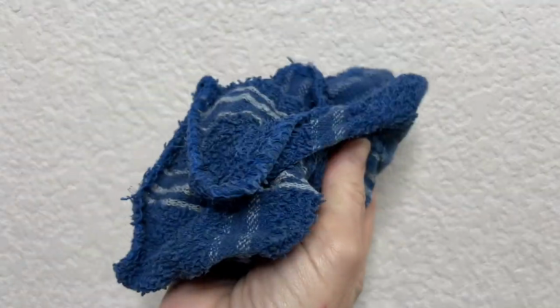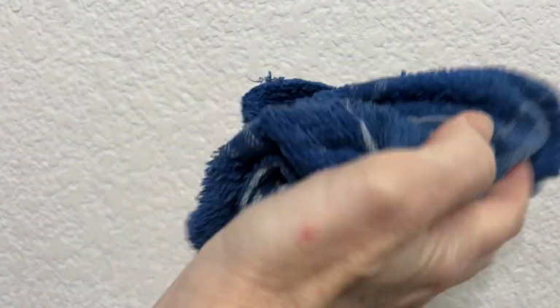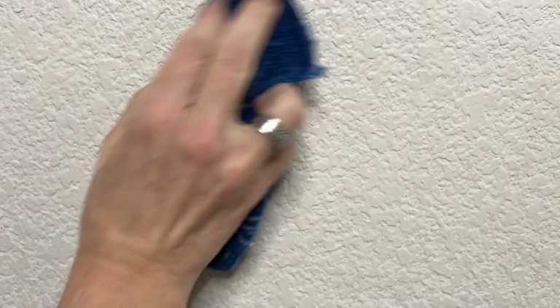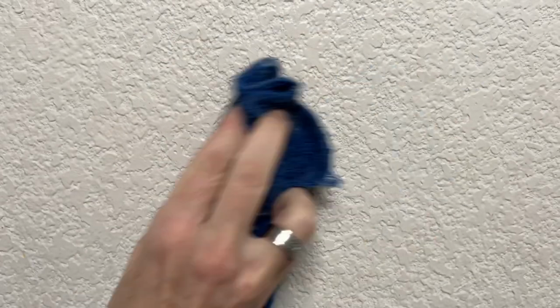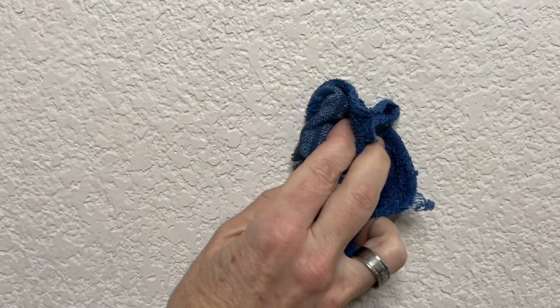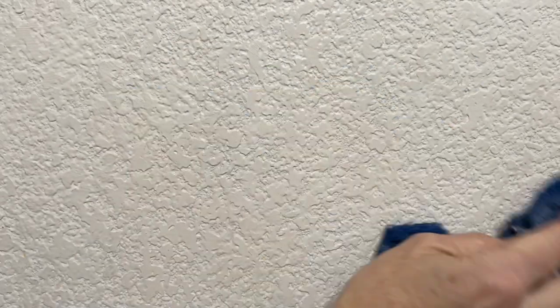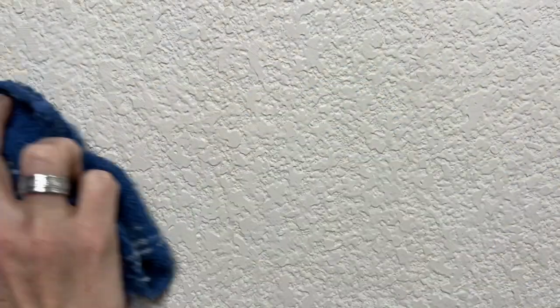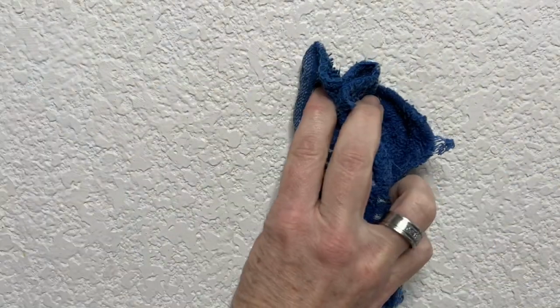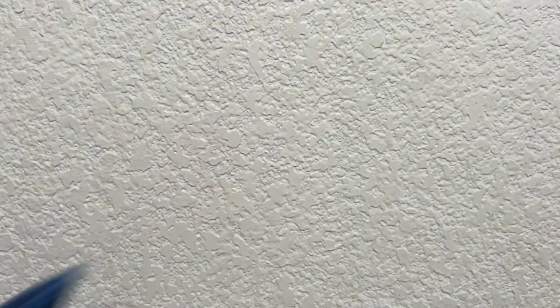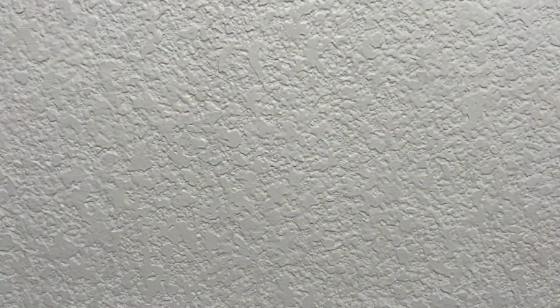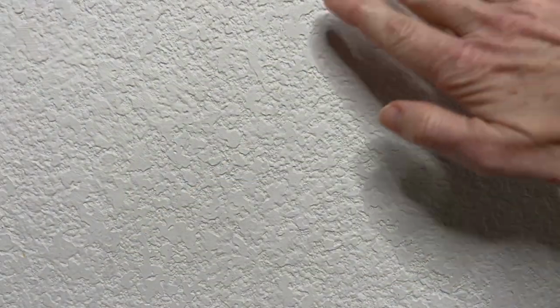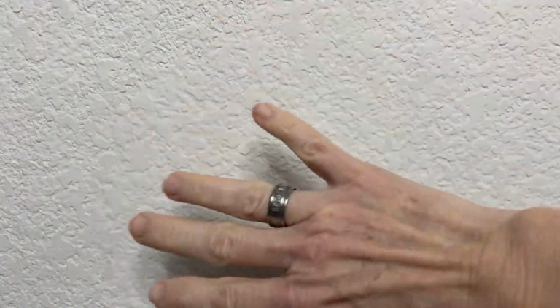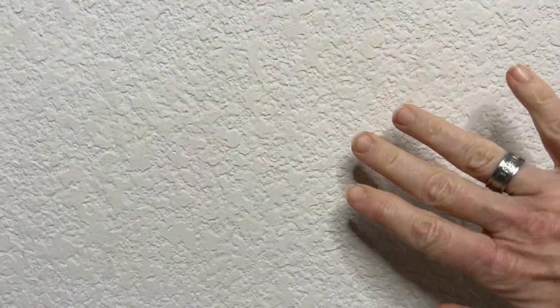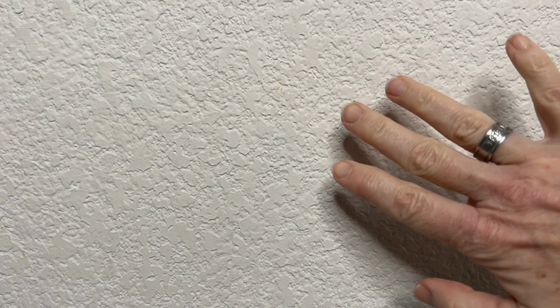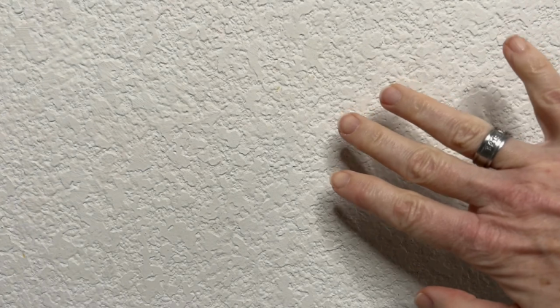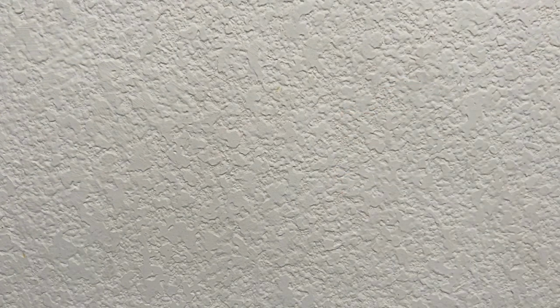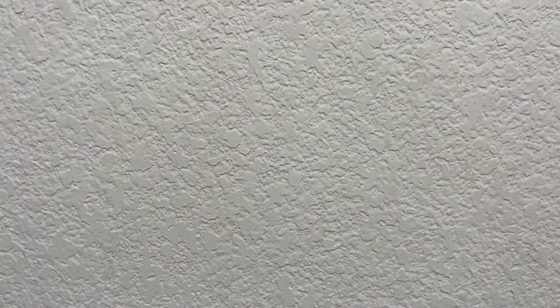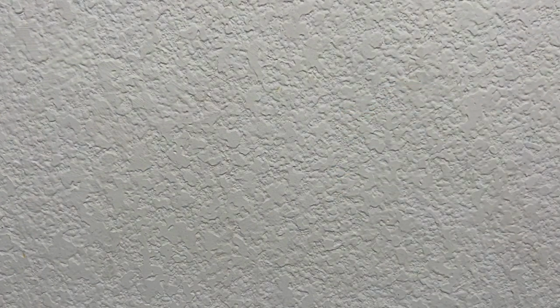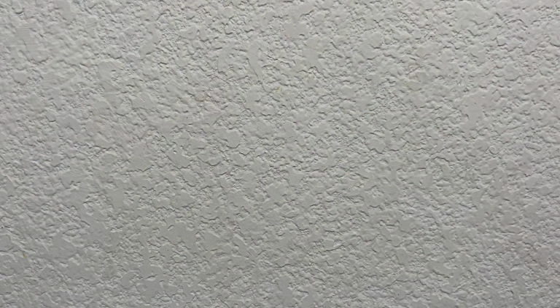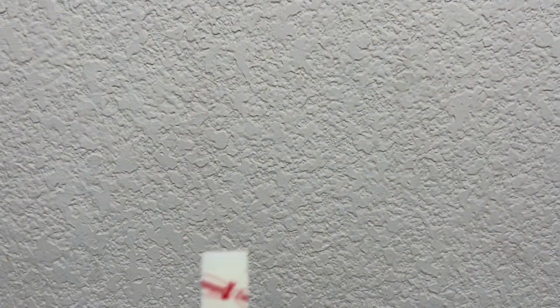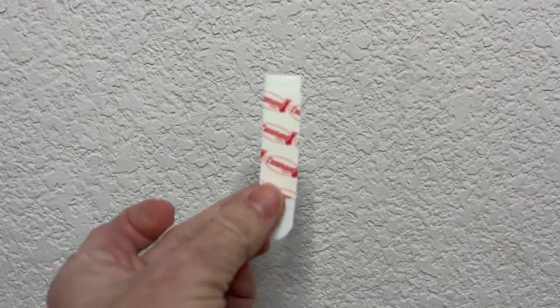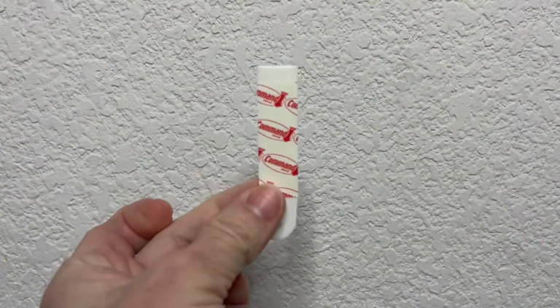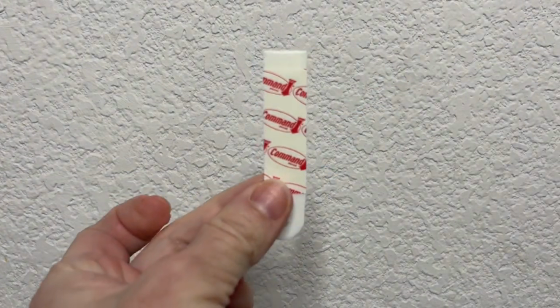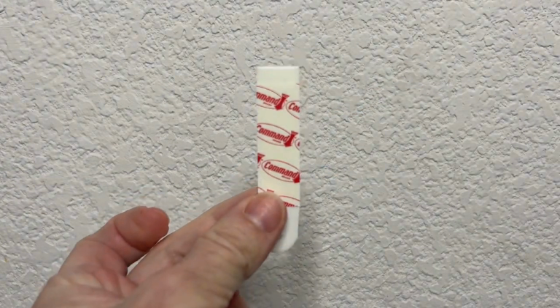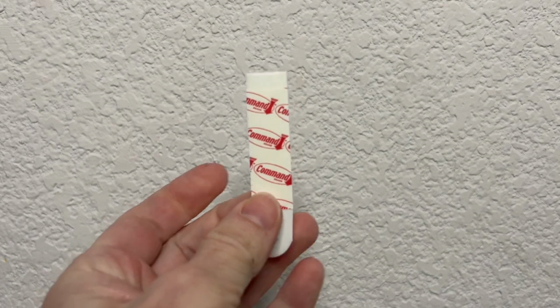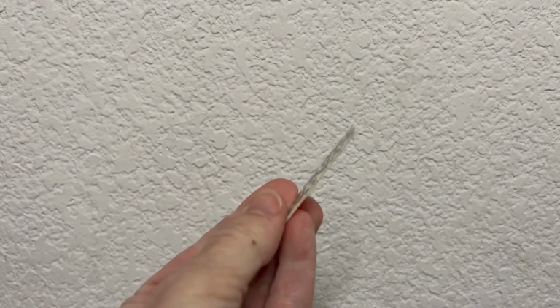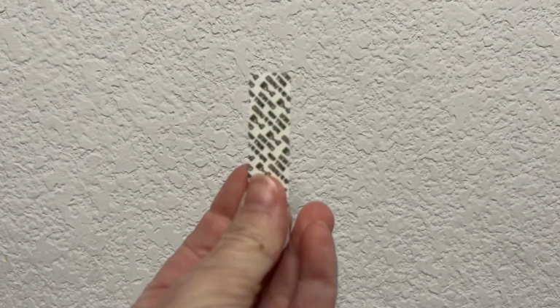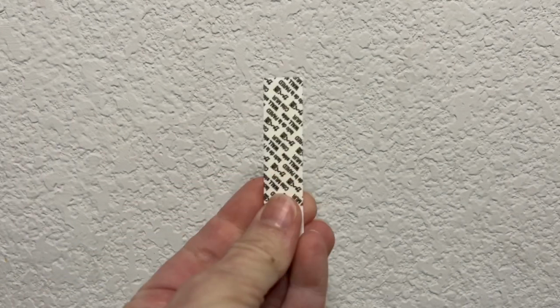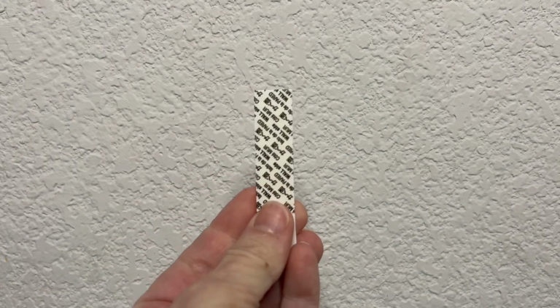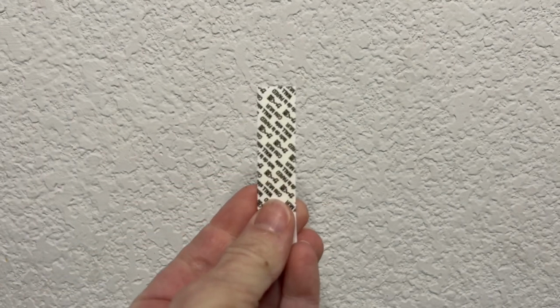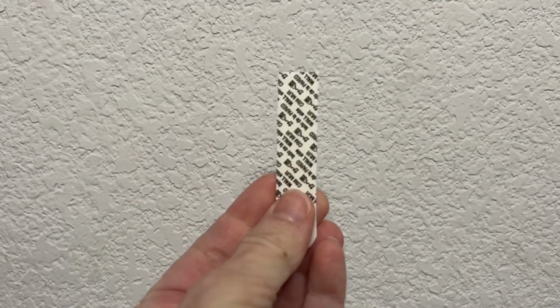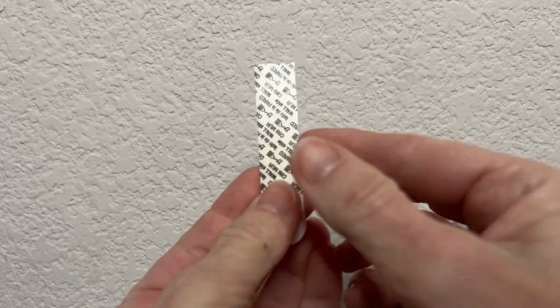The first thing you're going to want to do is wipe your surface clean where you want your command hook to go. Once this is complete, you're going to let that surface area dry completely. Now it's important to pick the right kind of command hook for the weight of the item you're trying to hold.